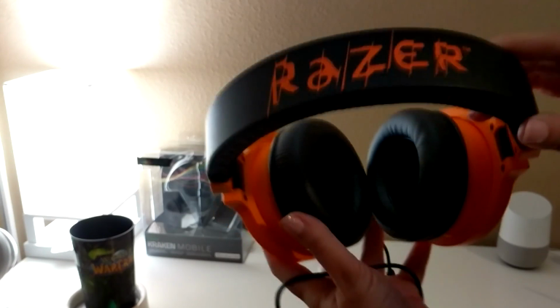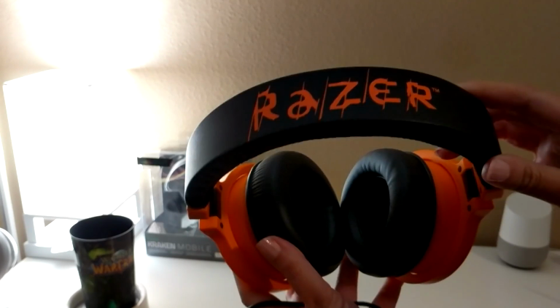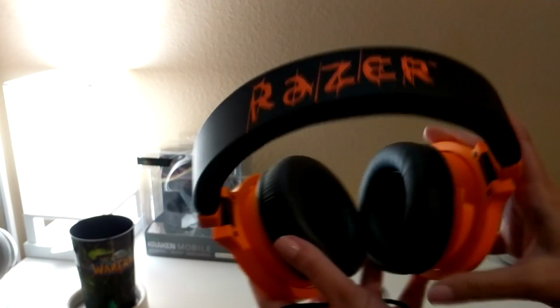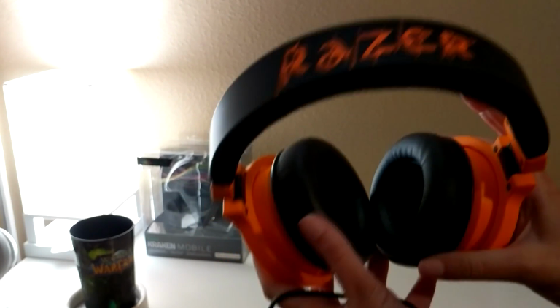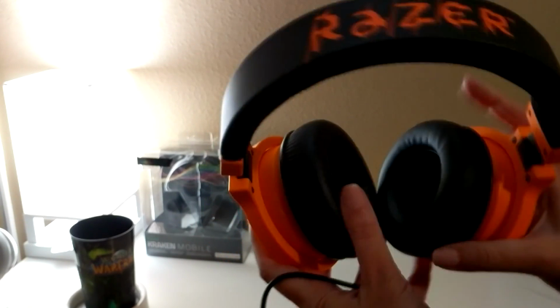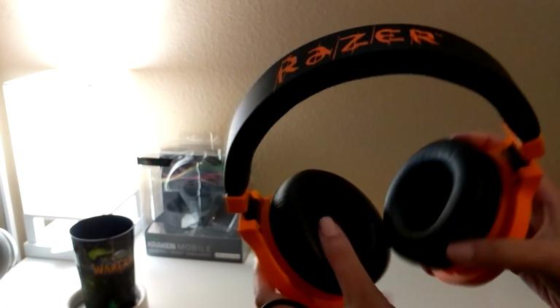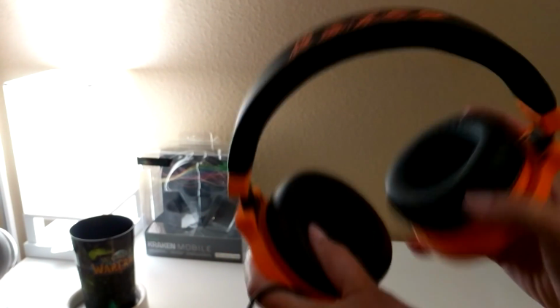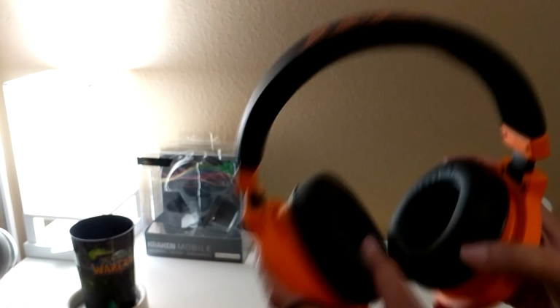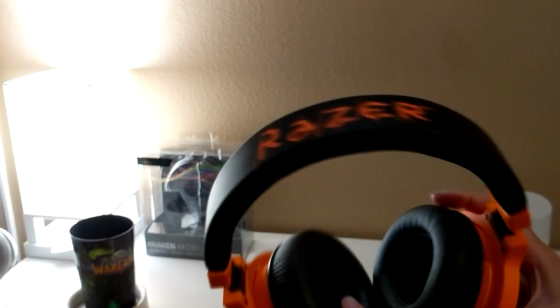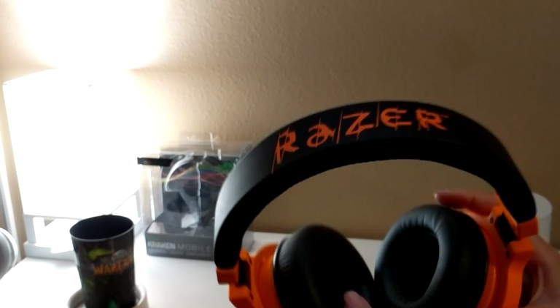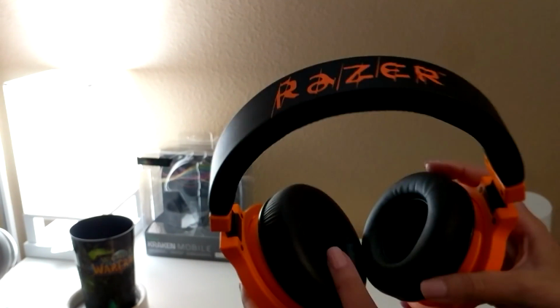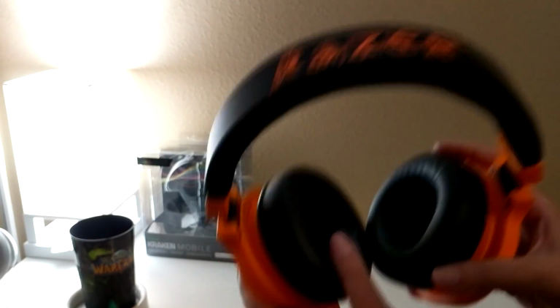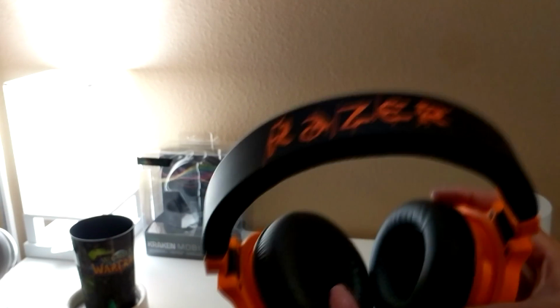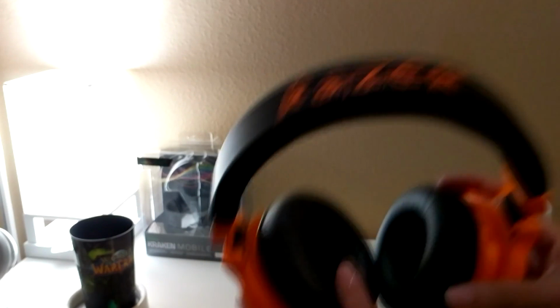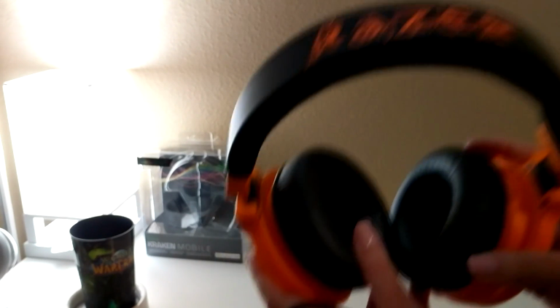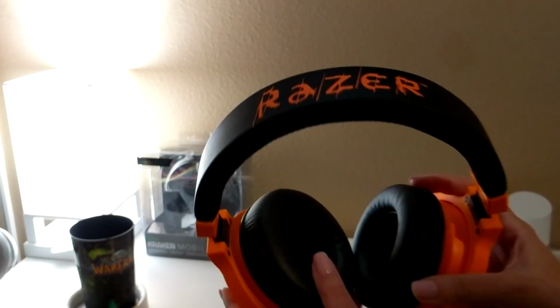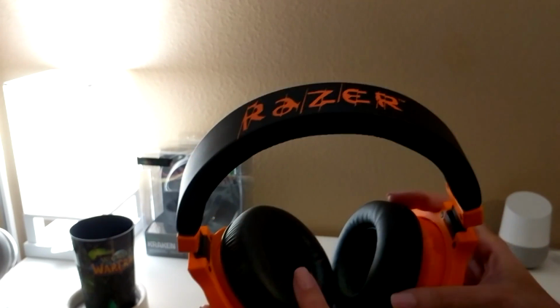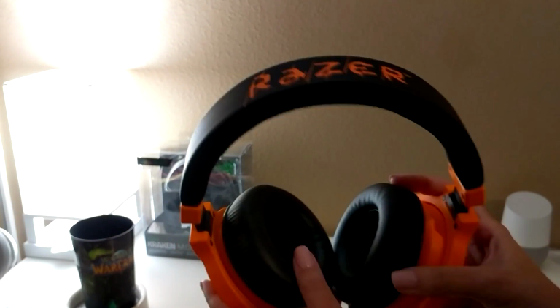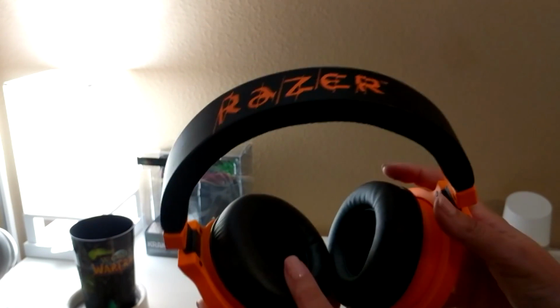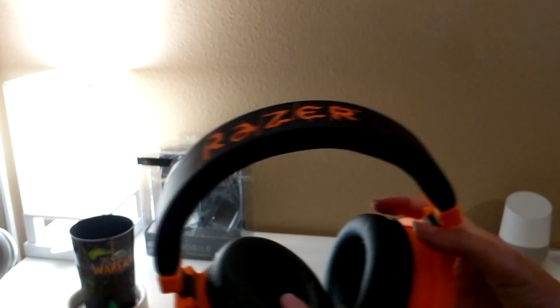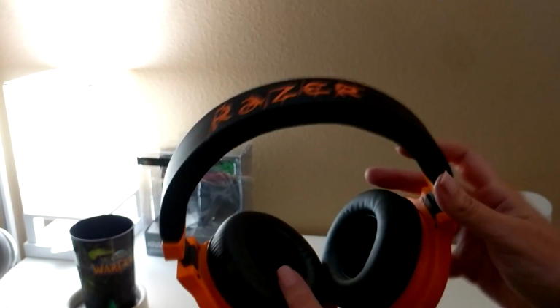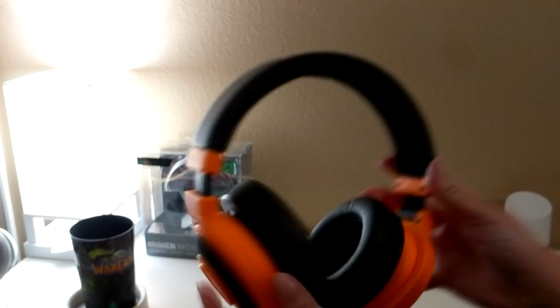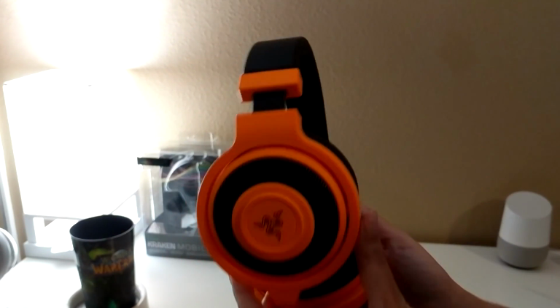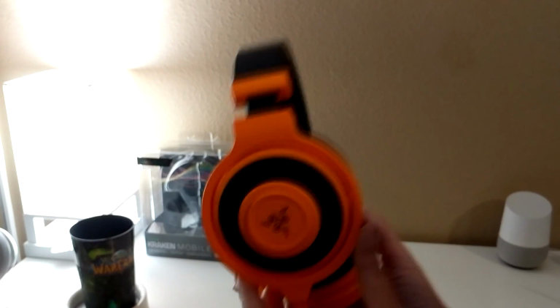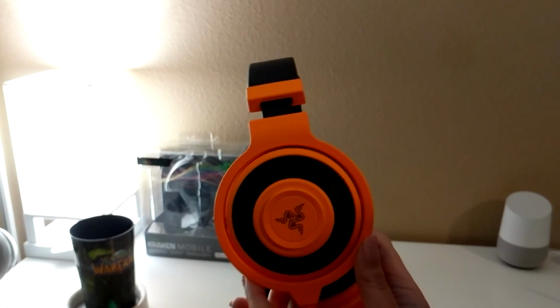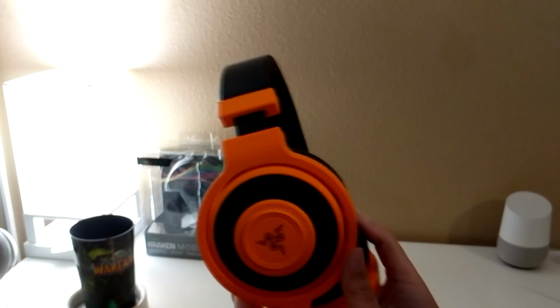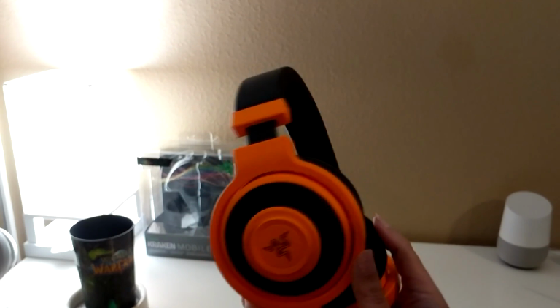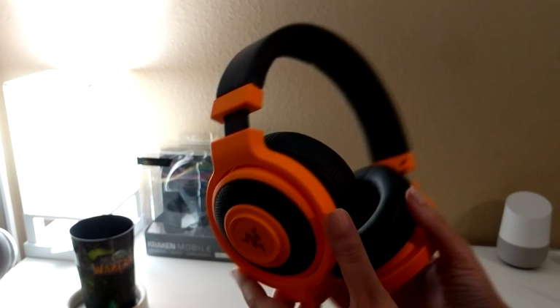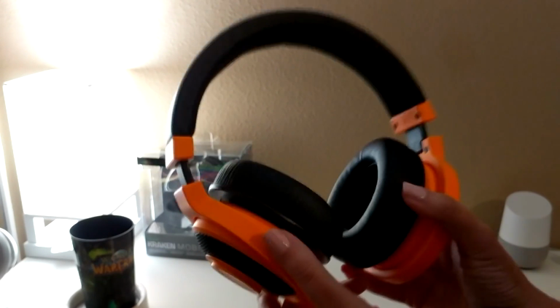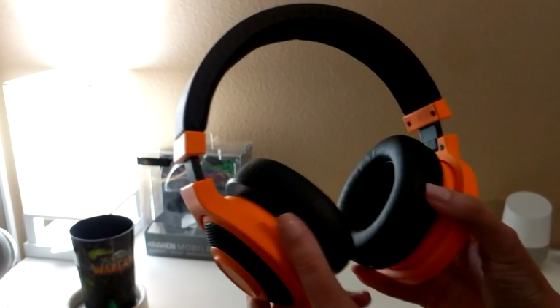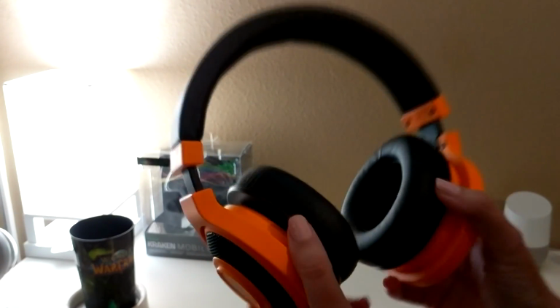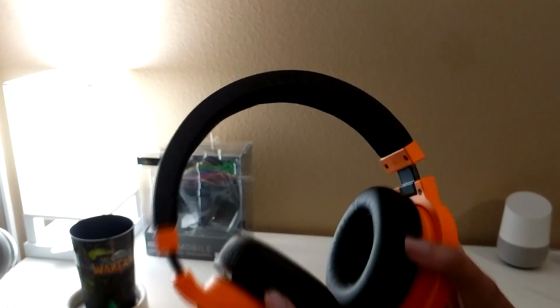Now for the bad part. They feel cheap. They smell like plastic and rubber, but really the sound quality sucks. I have cheap headphones and earbuds that cost me $5 that sound better than these. They're very bass heavy, blown out, and everything sounds muffled and garbled.